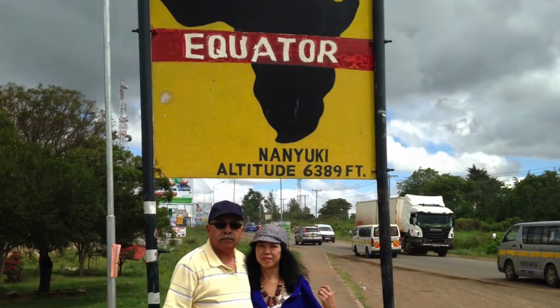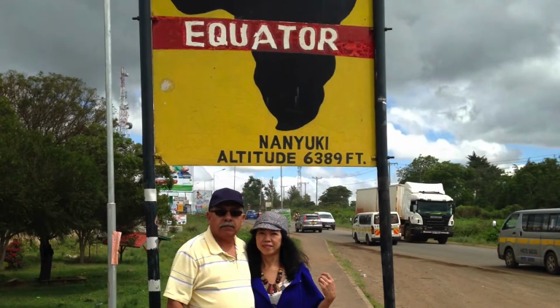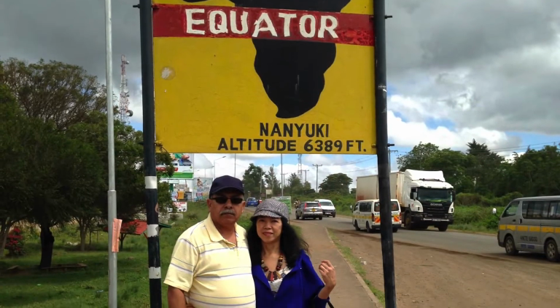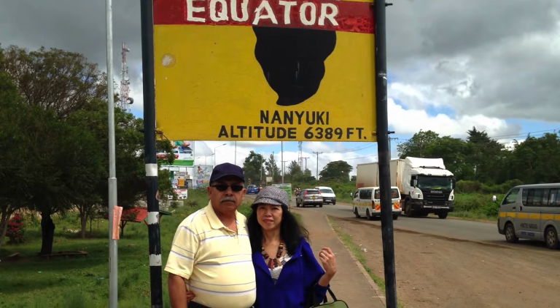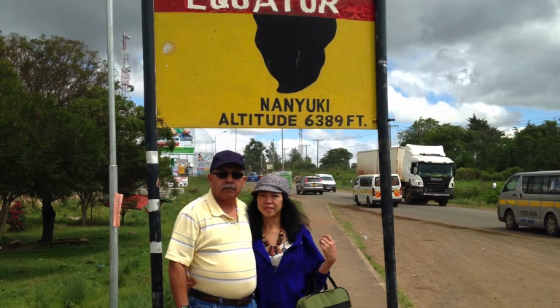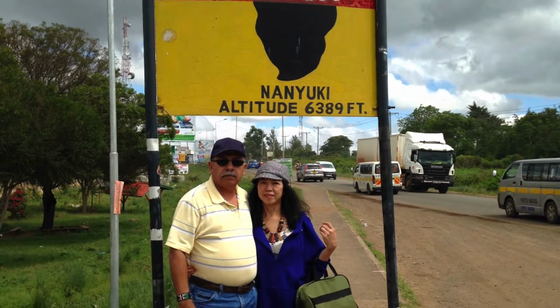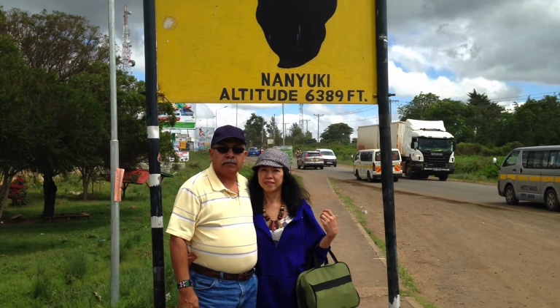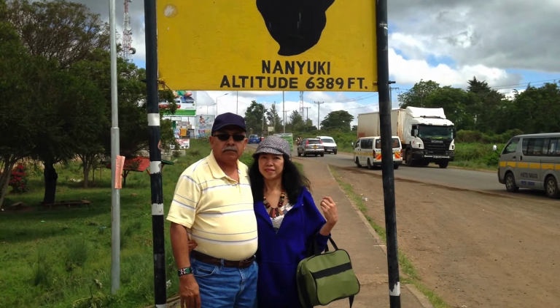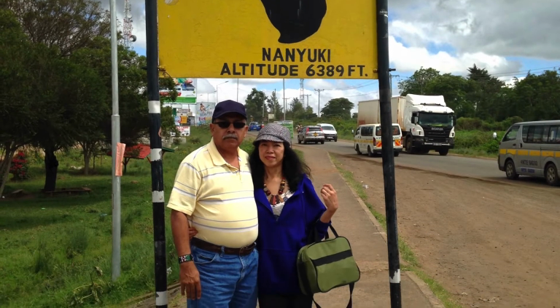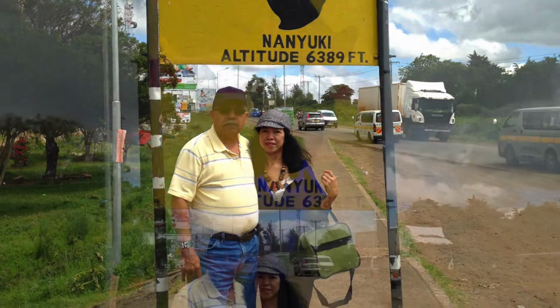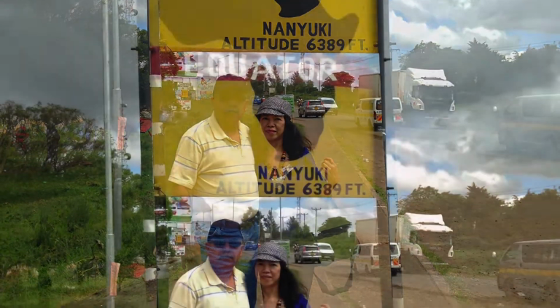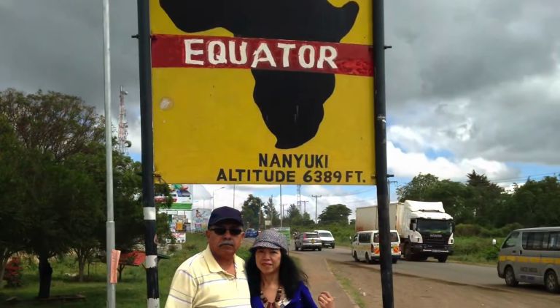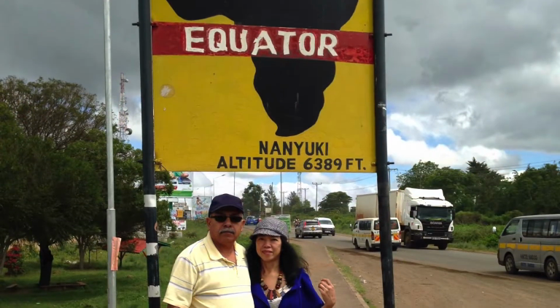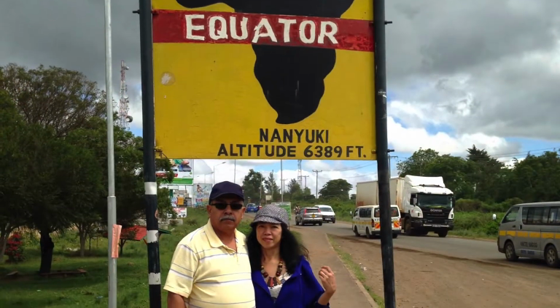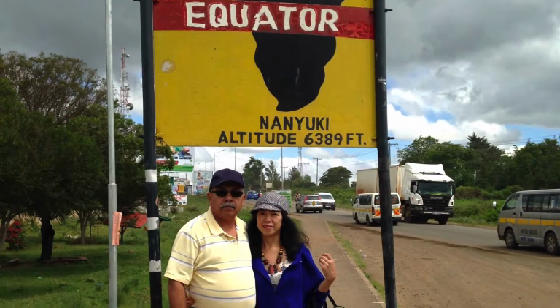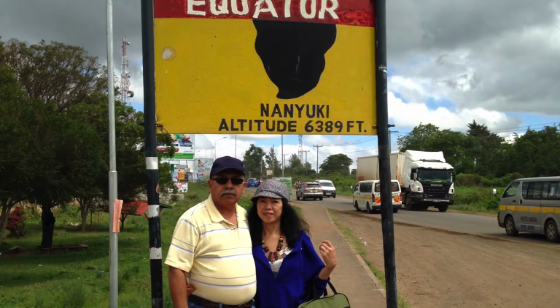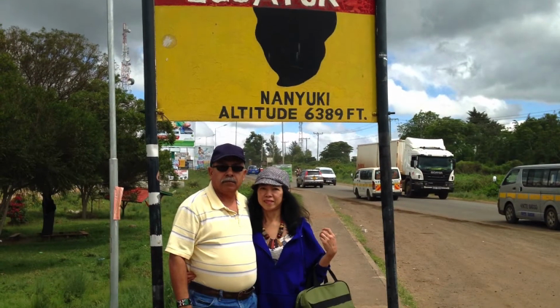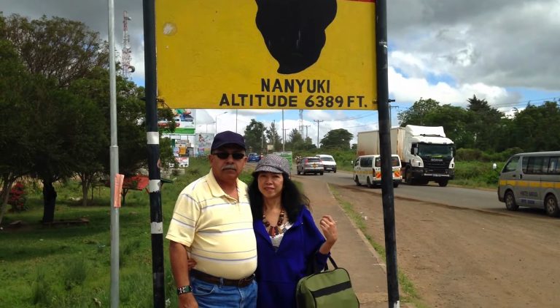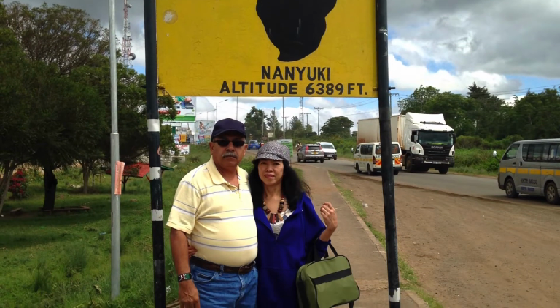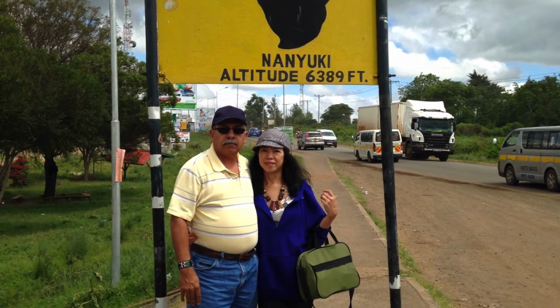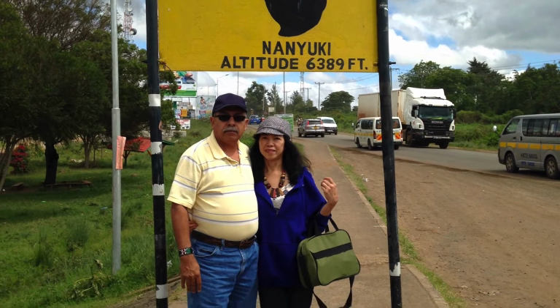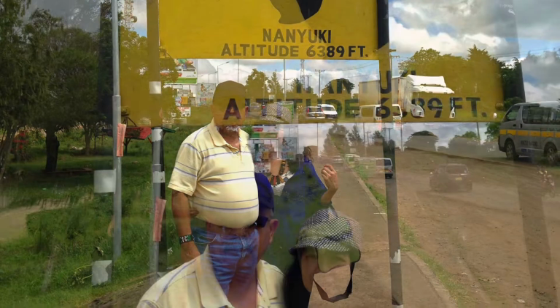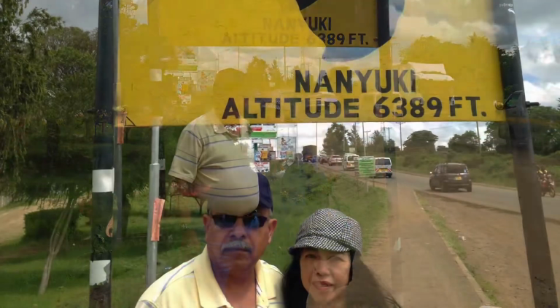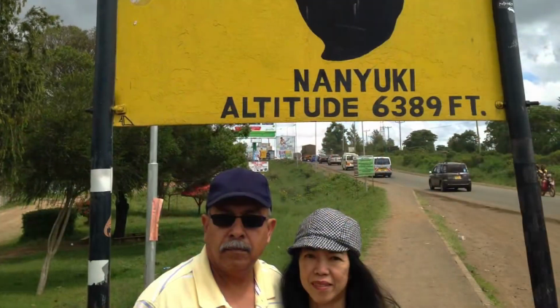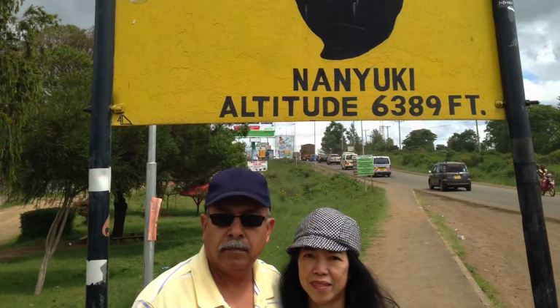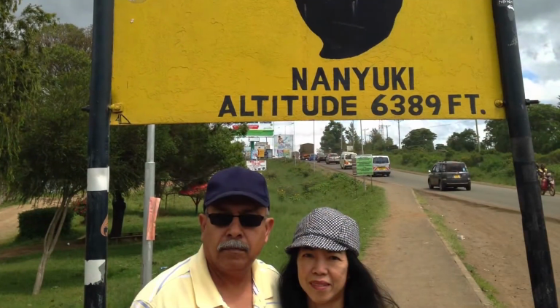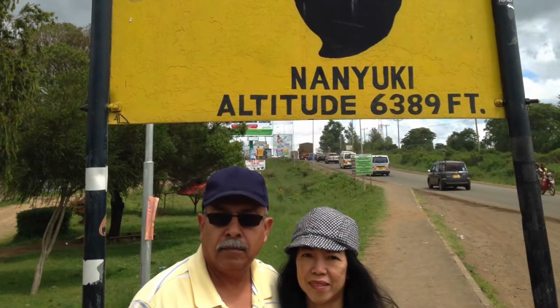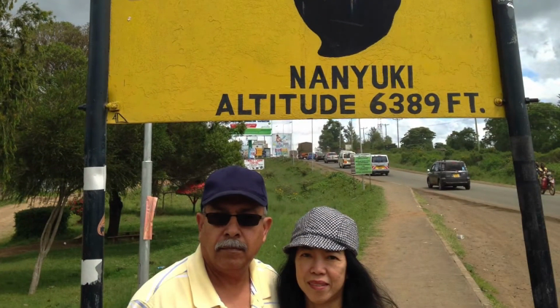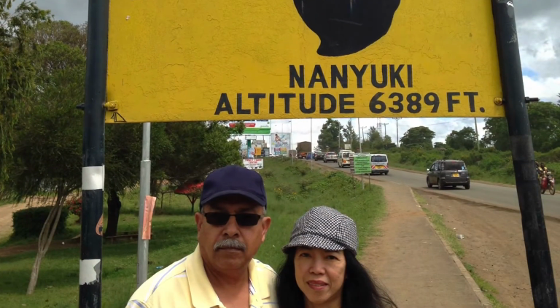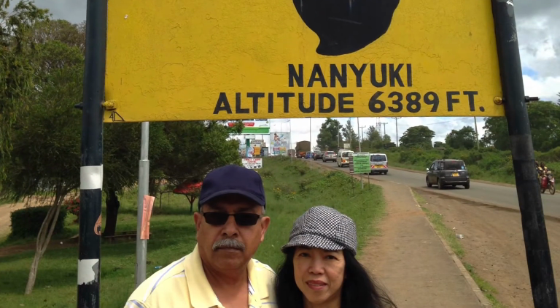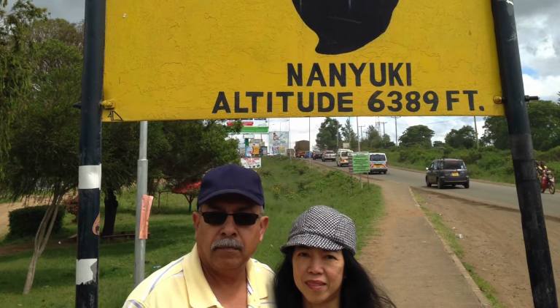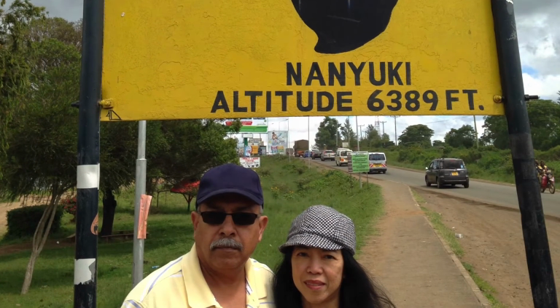At Nanyuki town, a quiet town on the slopes of Mount Kenya, we had a stopover for a few minutes at the equator marker — the equator line. It was an exciting moment.